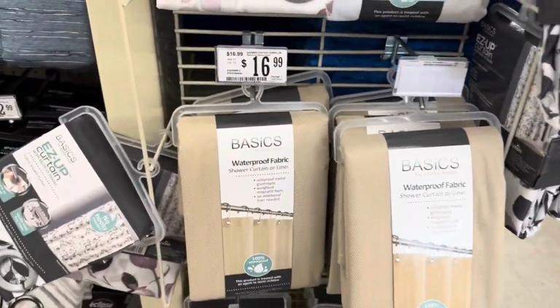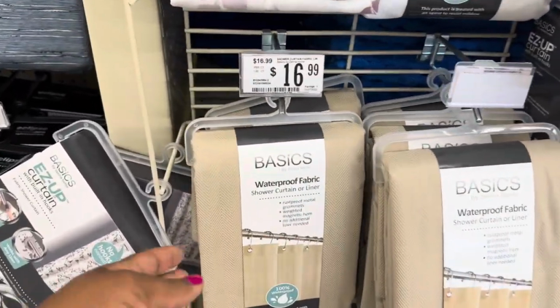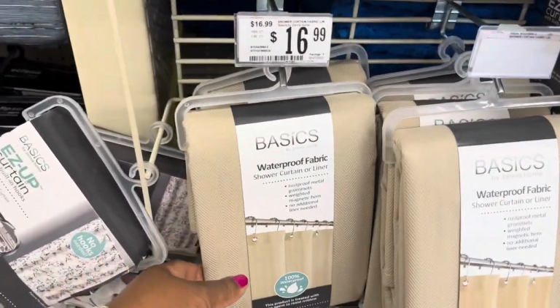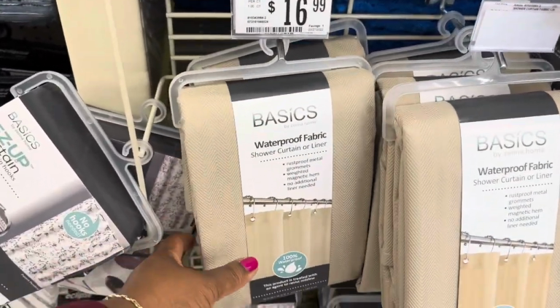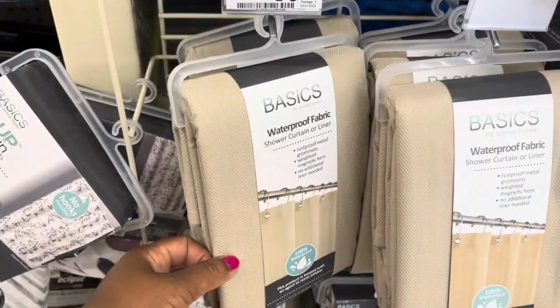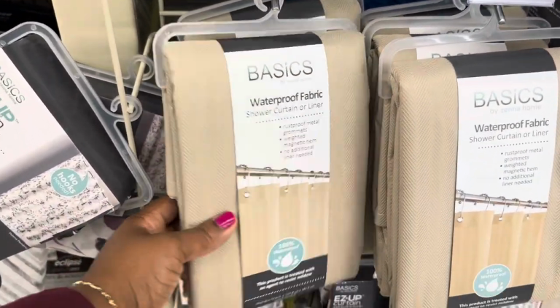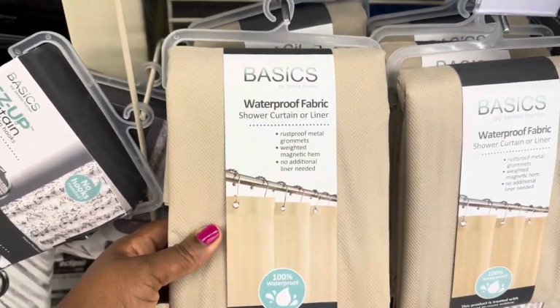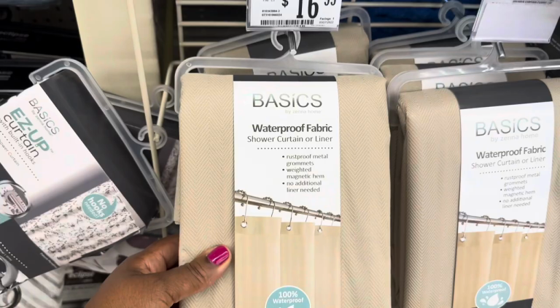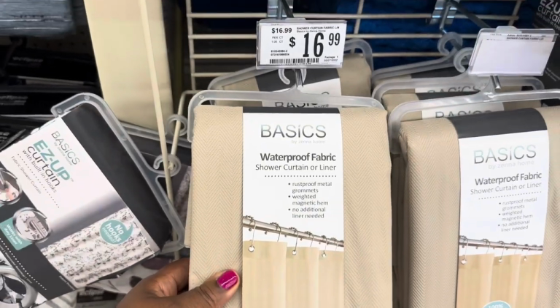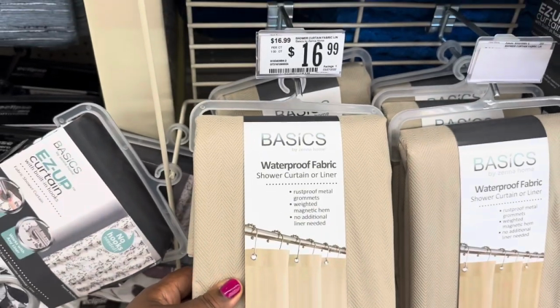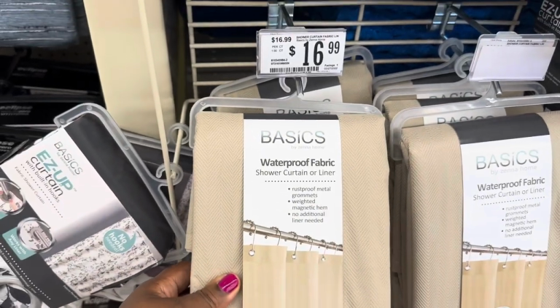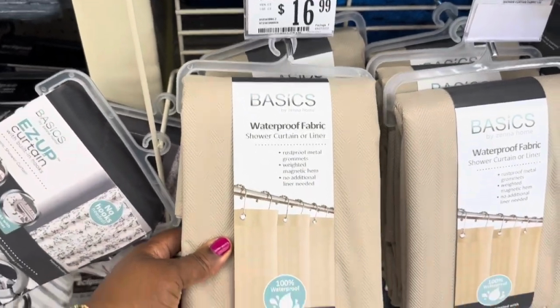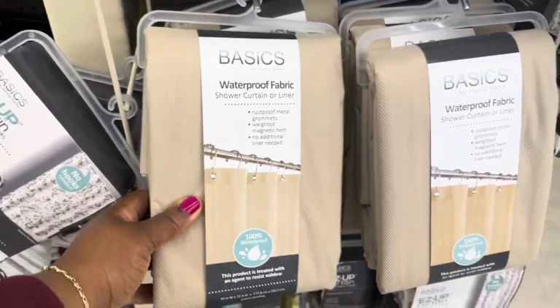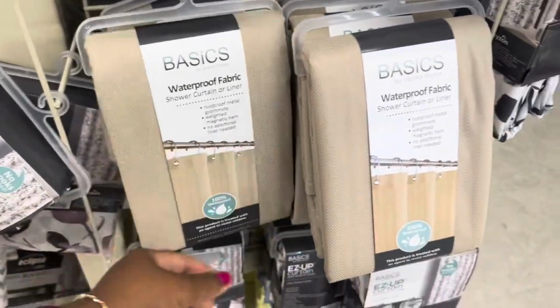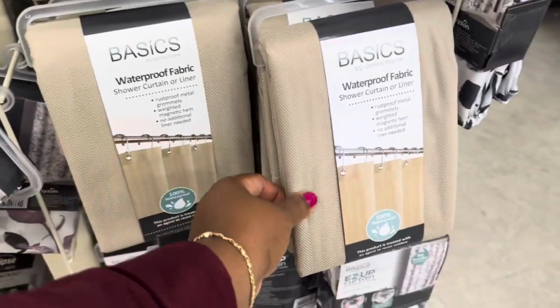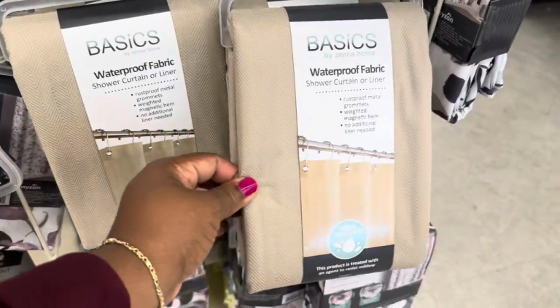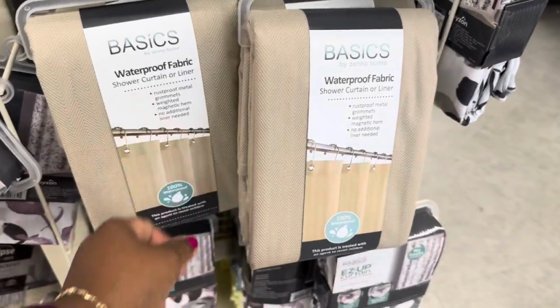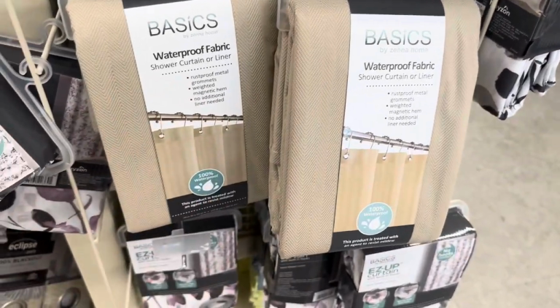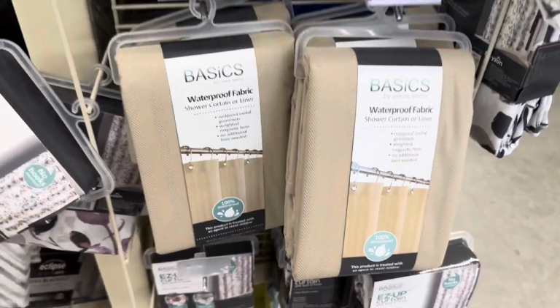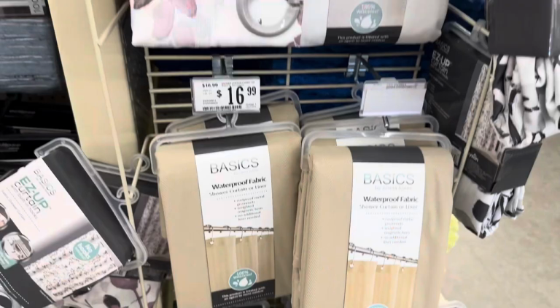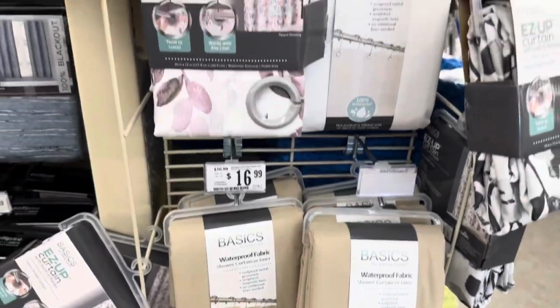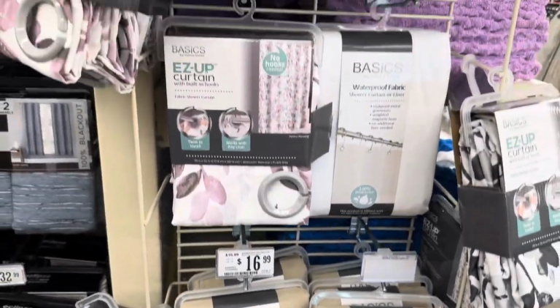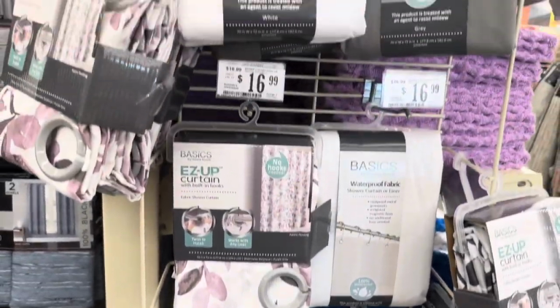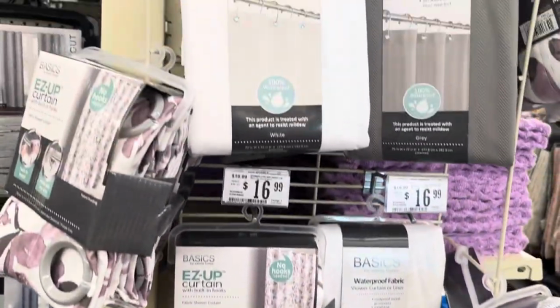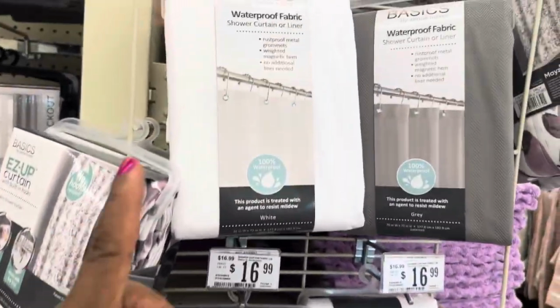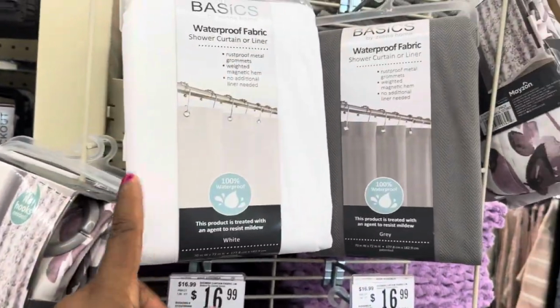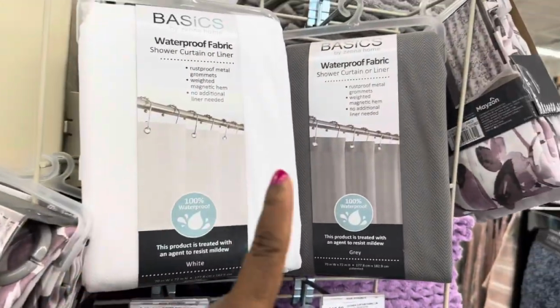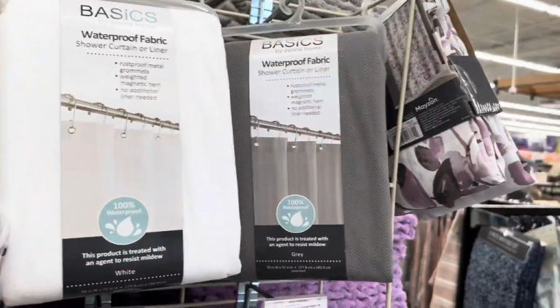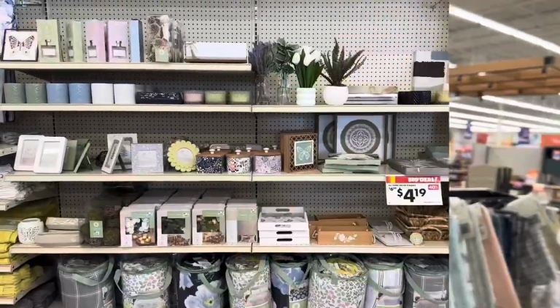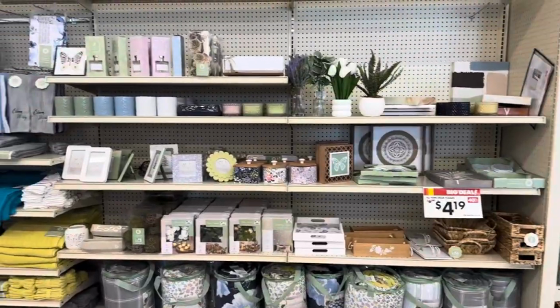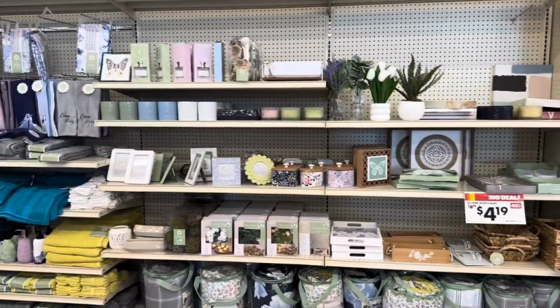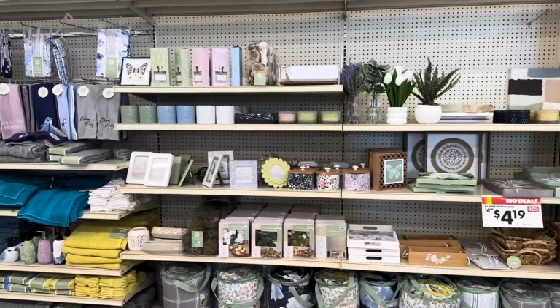They also have these shower curtains here — or liners — $16.99 as well, and they also come in white and gray. Another beautiful wall of home decor — I love this pretty color here.